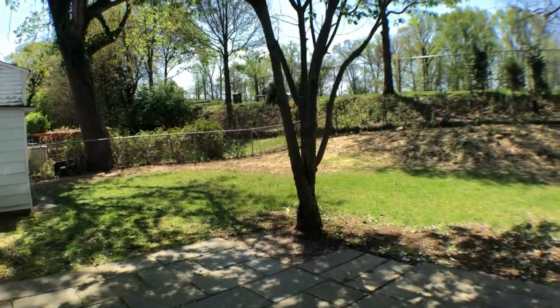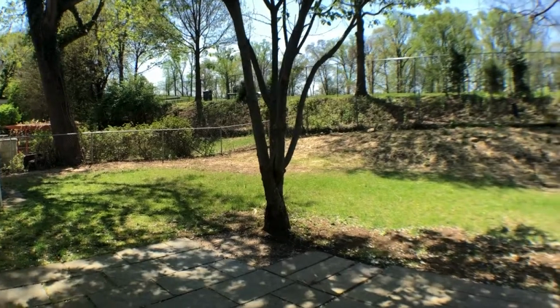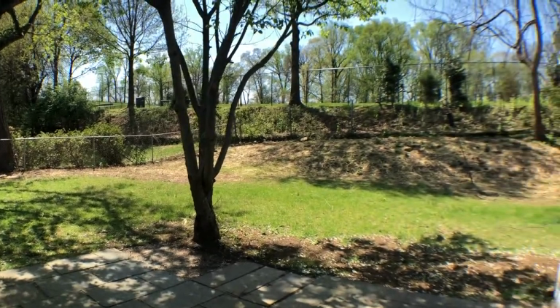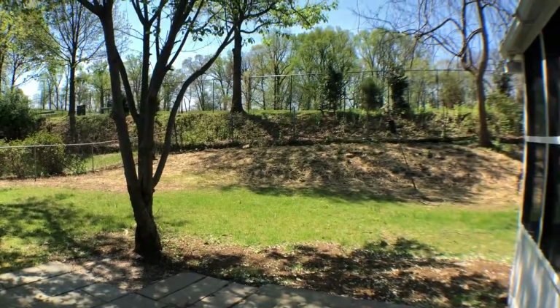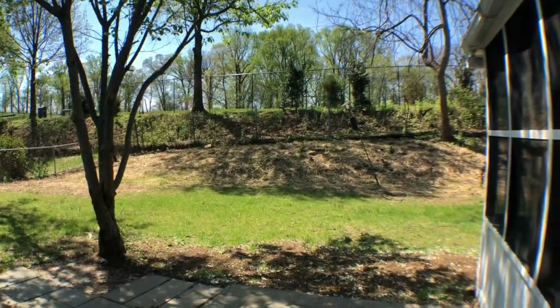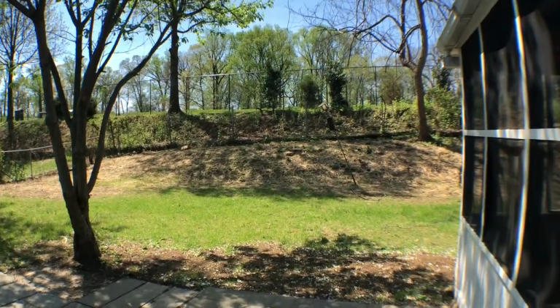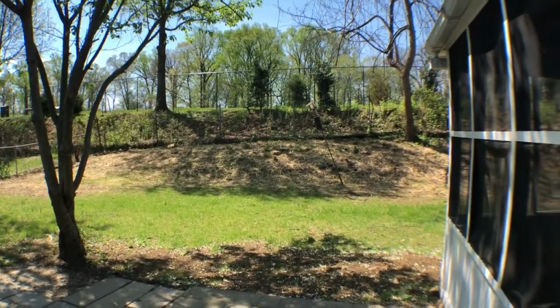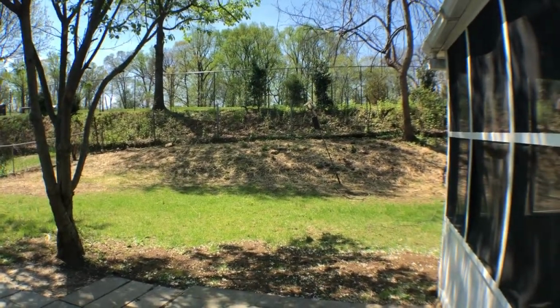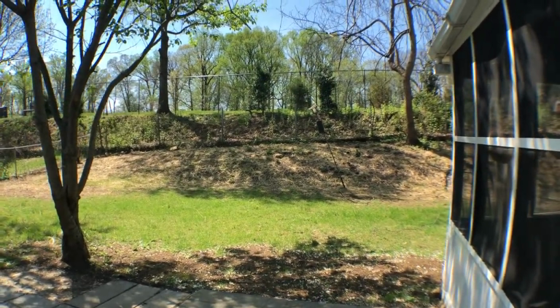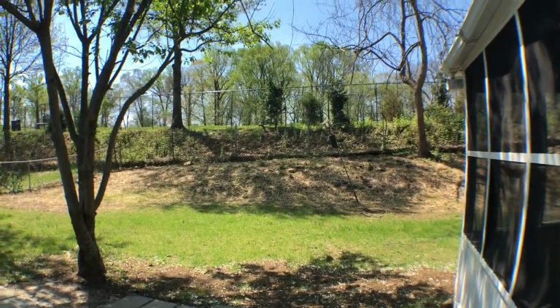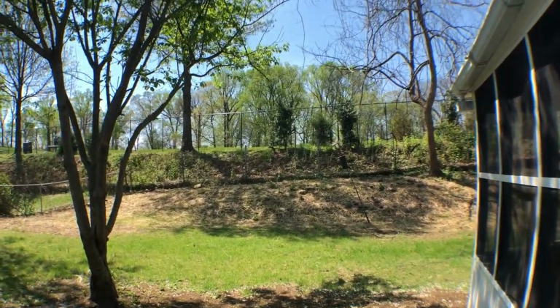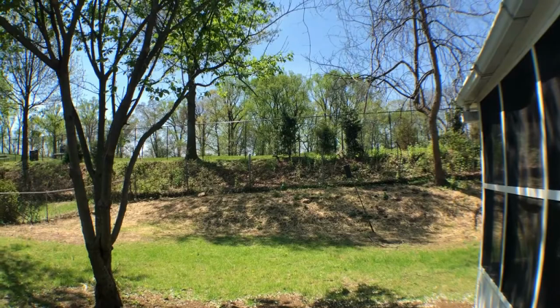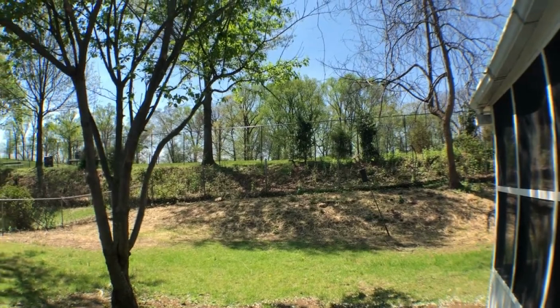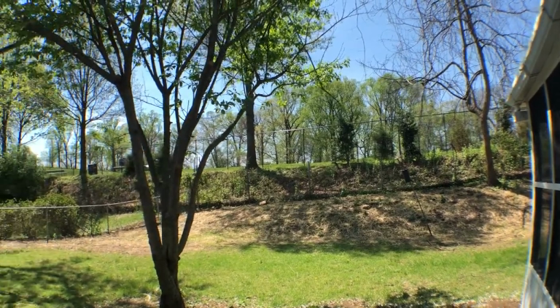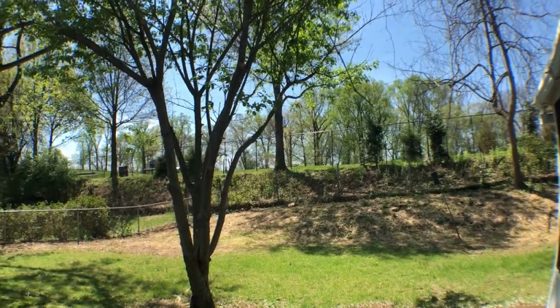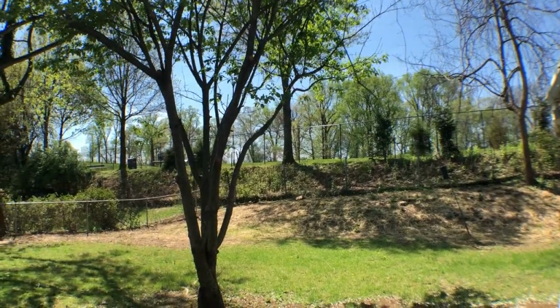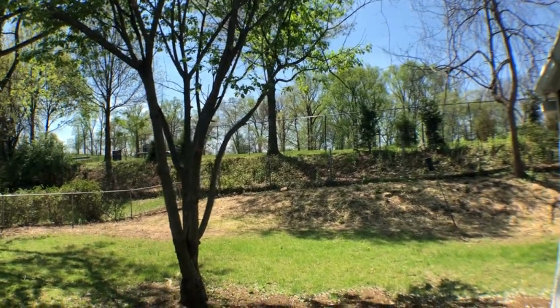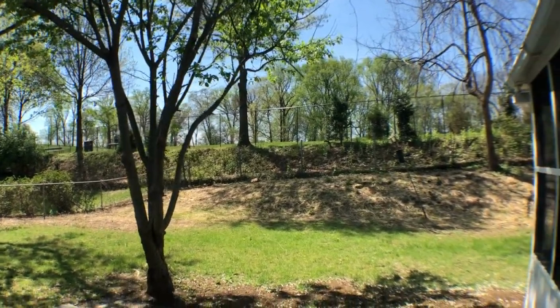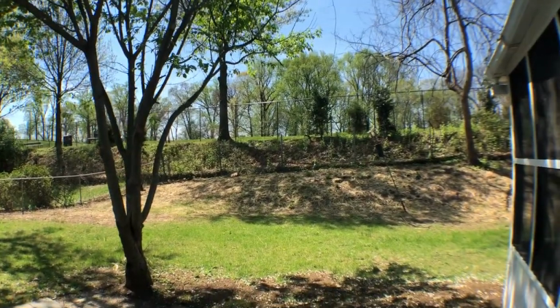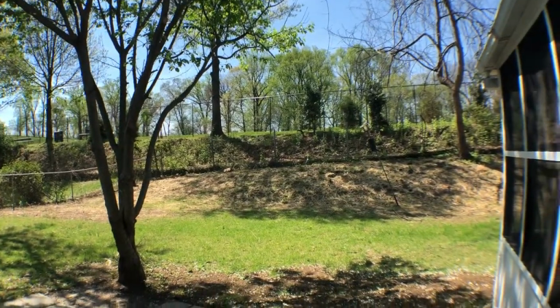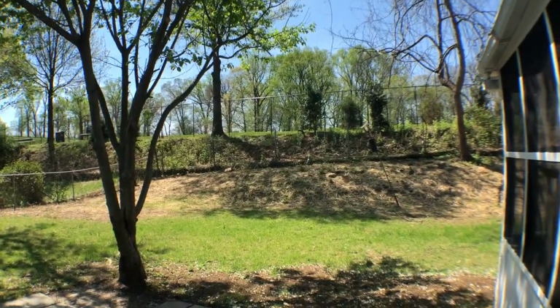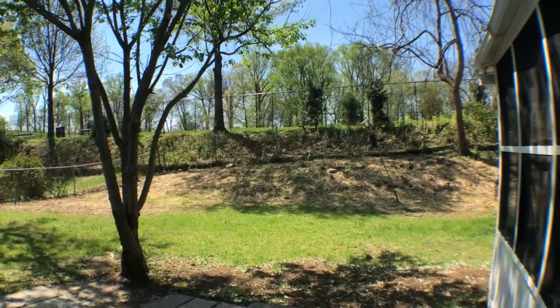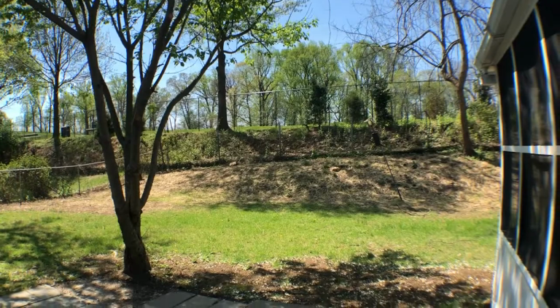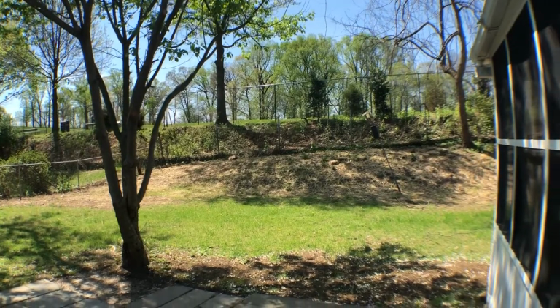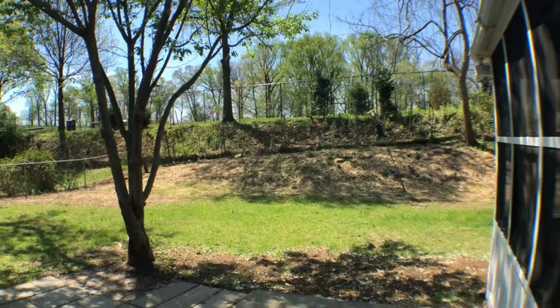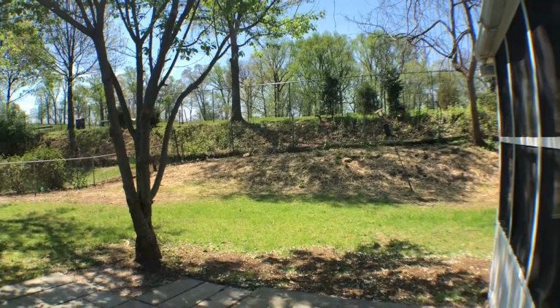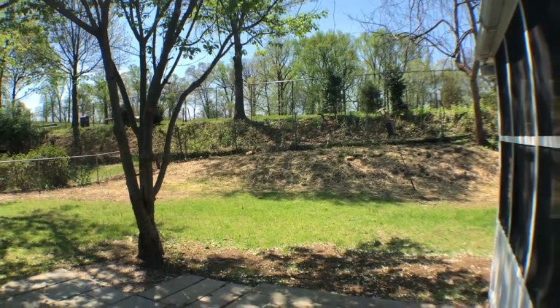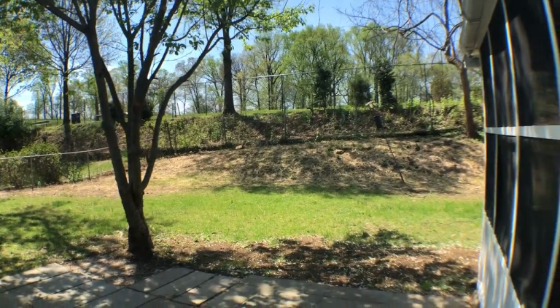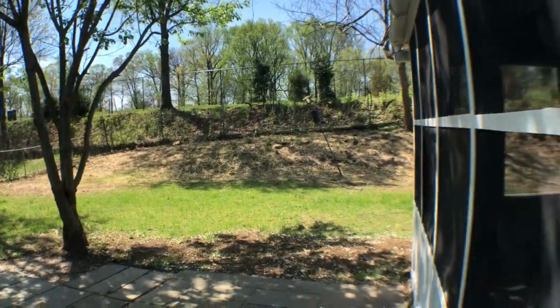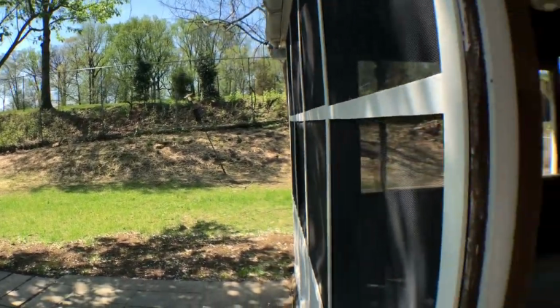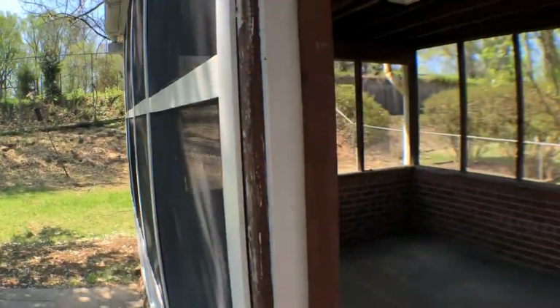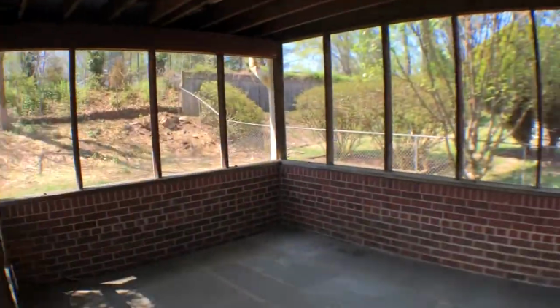Nice spacious backyard facing west, and there's a Stone Ridge soccer field right there. You're also close by to NIH and Walter Reed Military Hospital as well. Come back in.